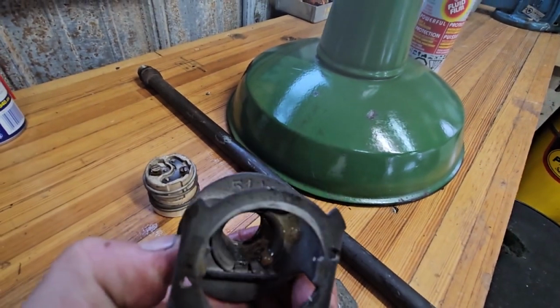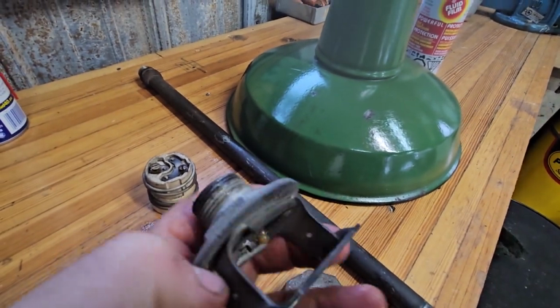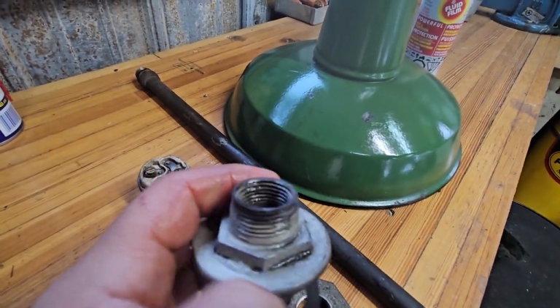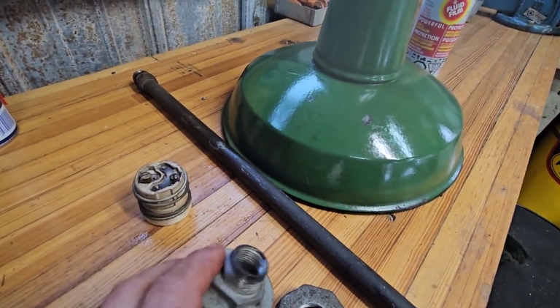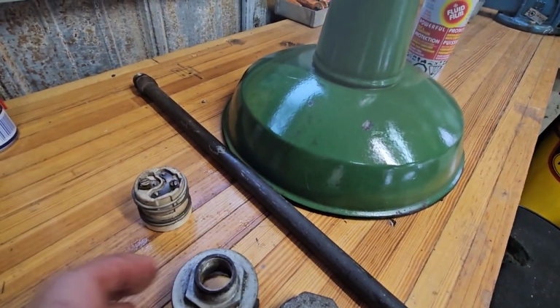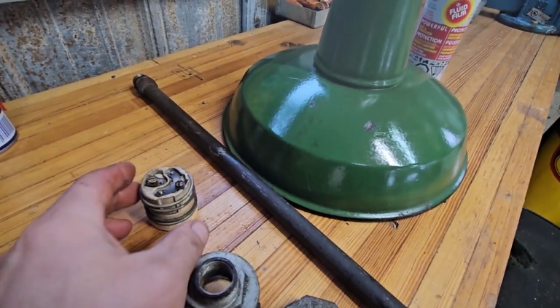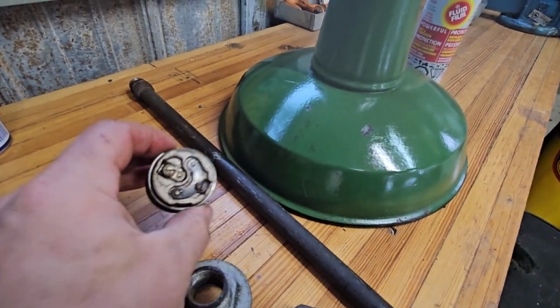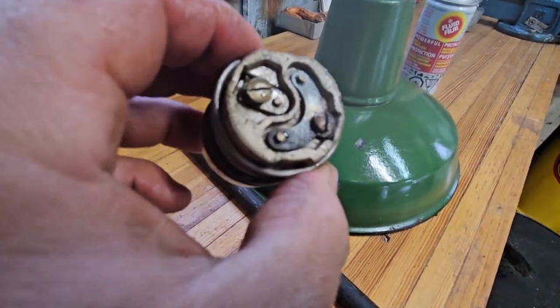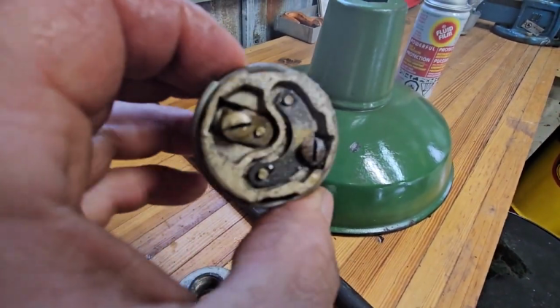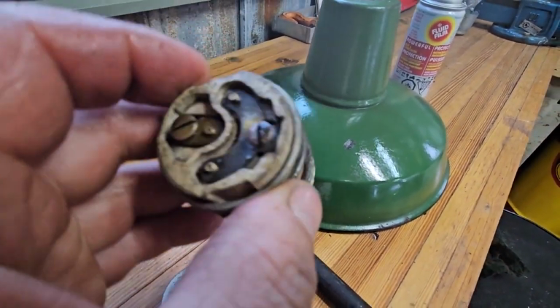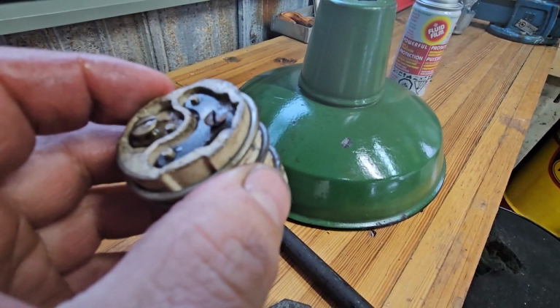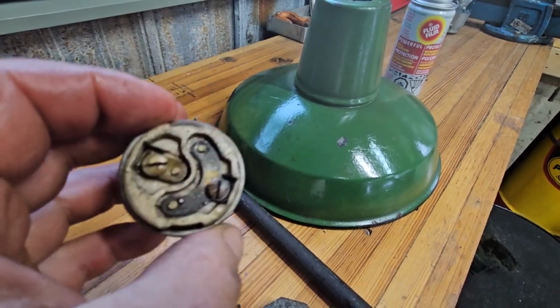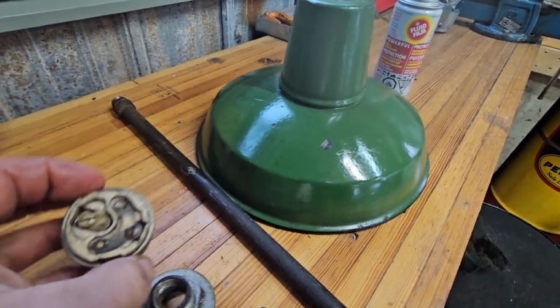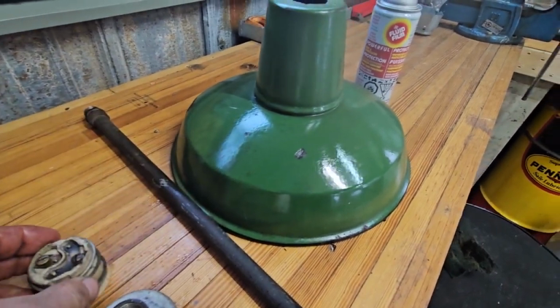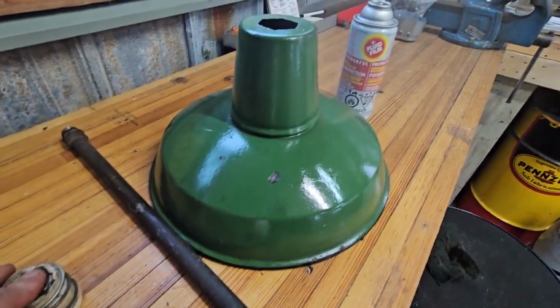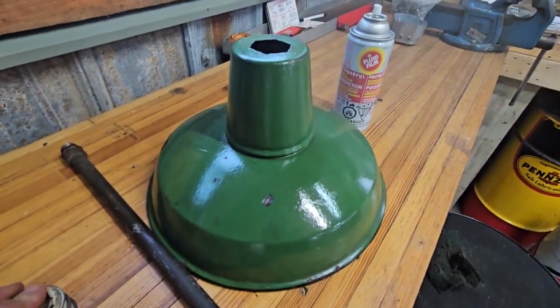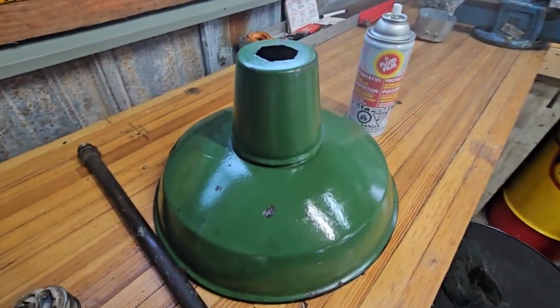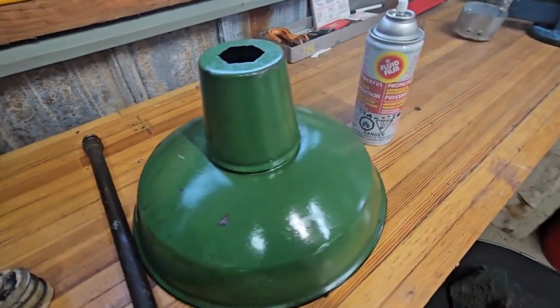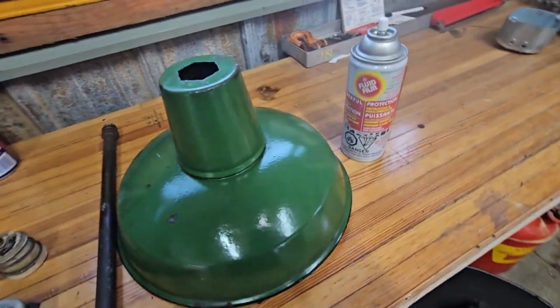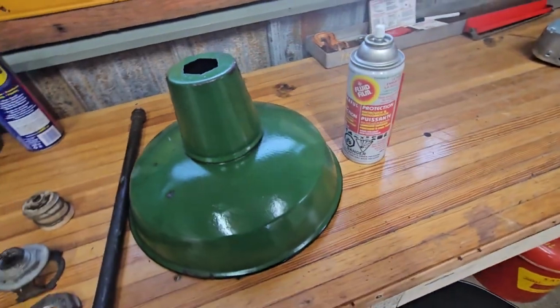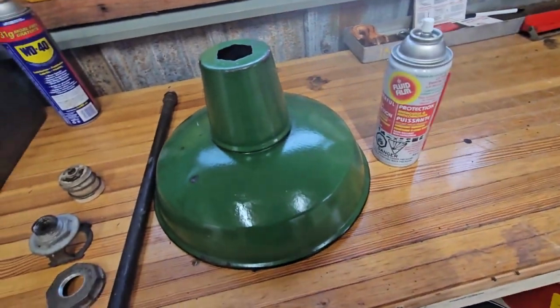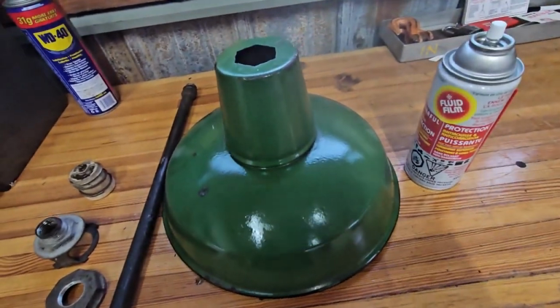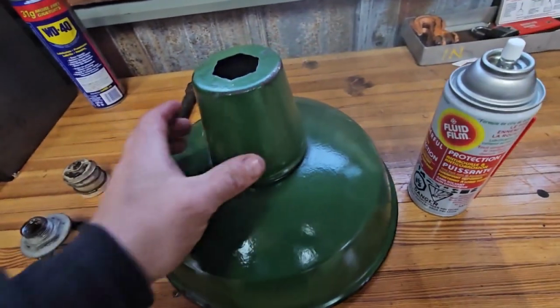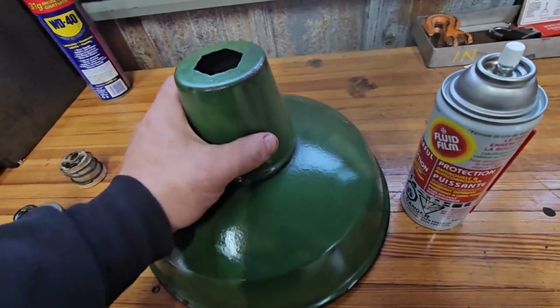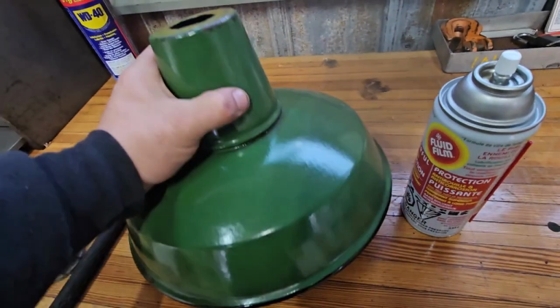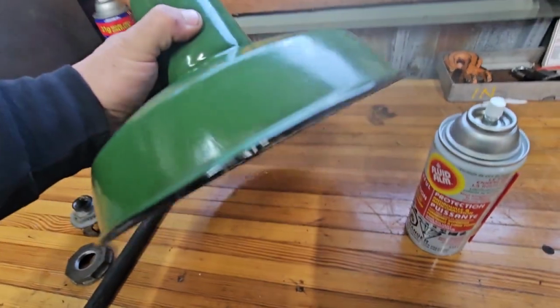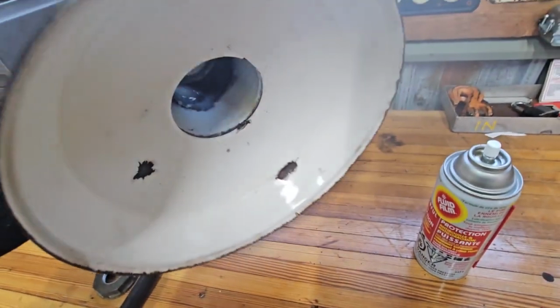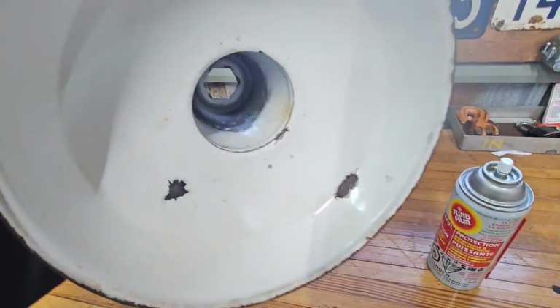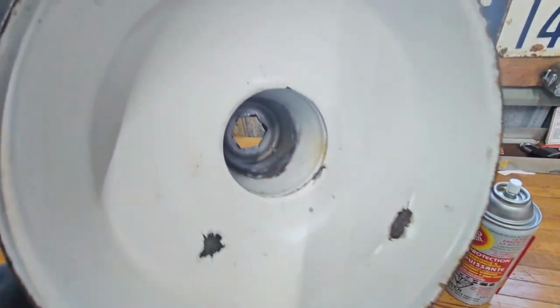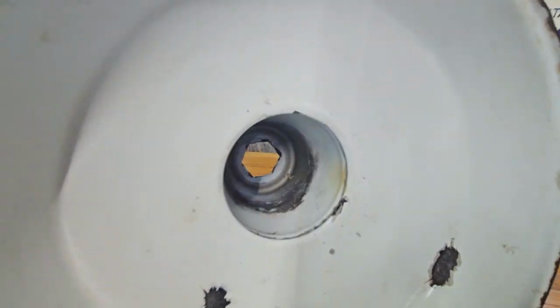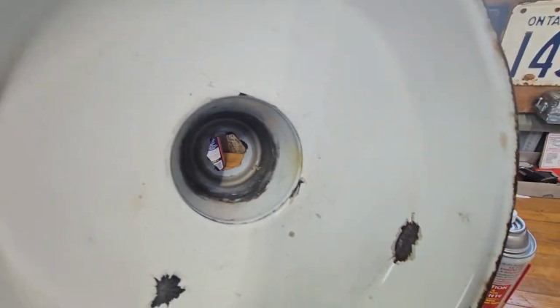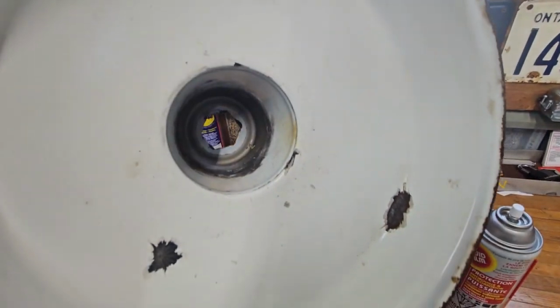I like to use it on oil cans and everything, so I'm going to let that soak in and wipe it off a little bit. Really cool patina.